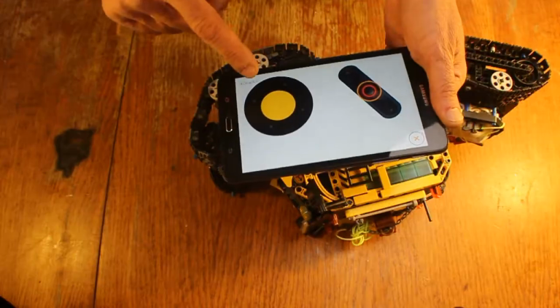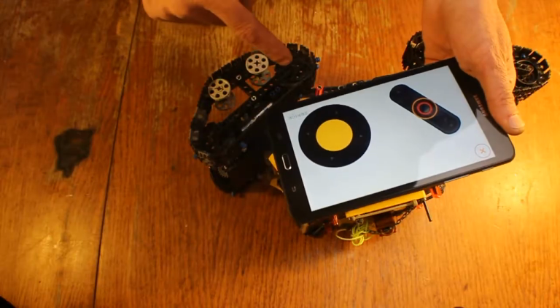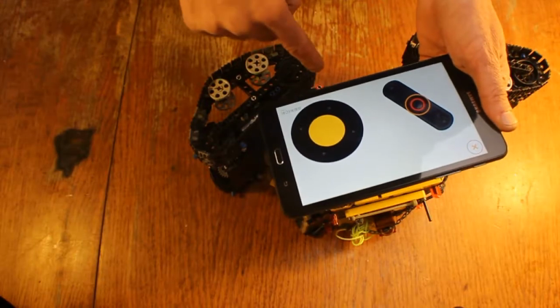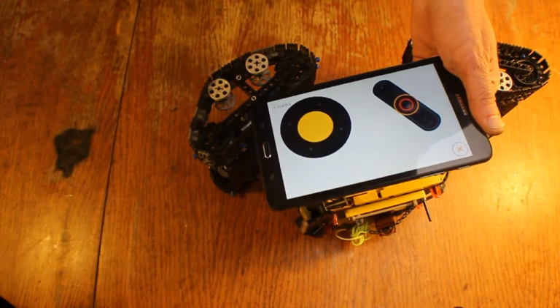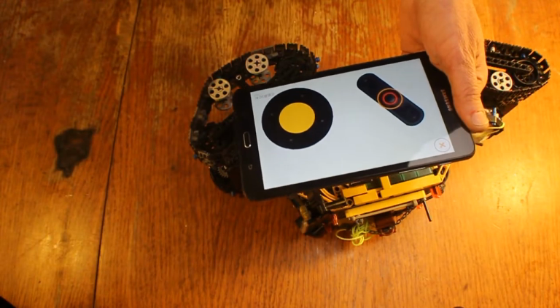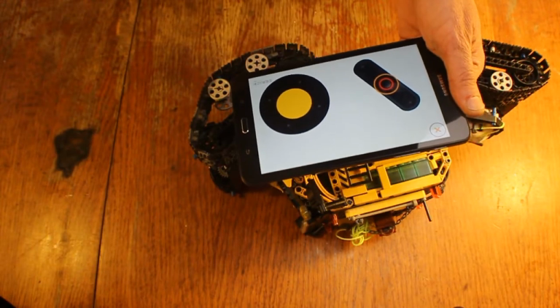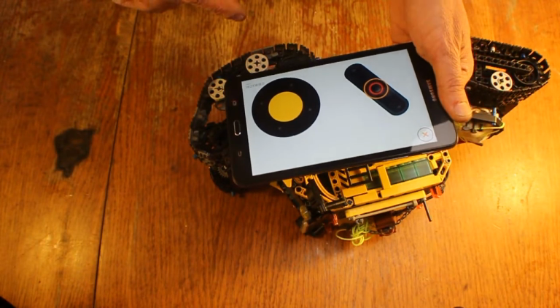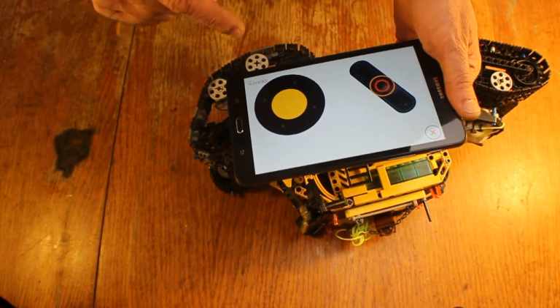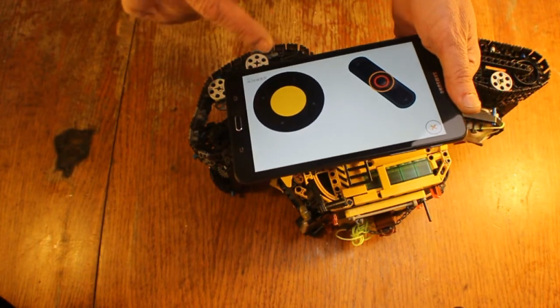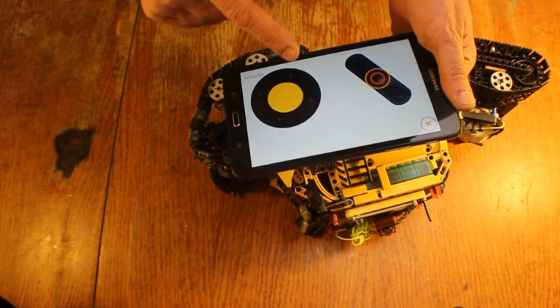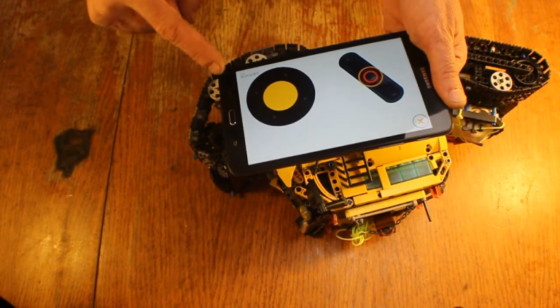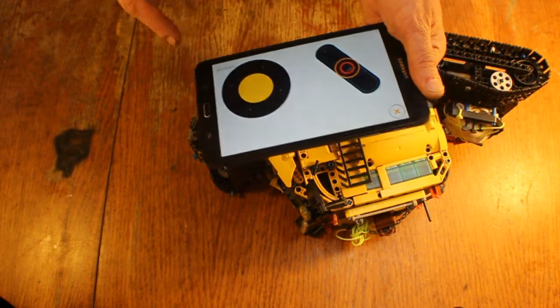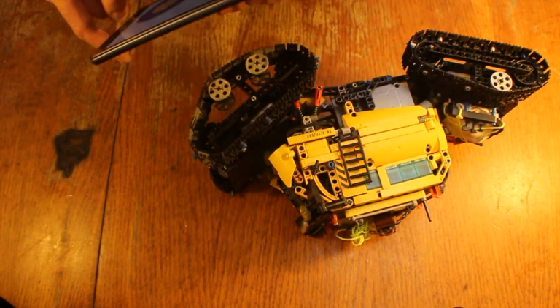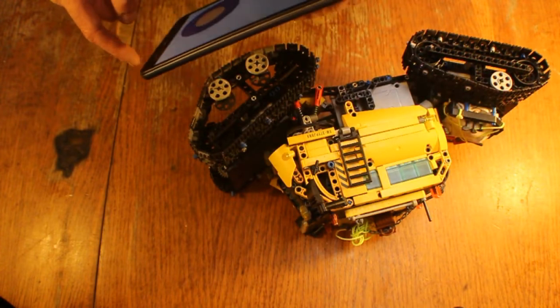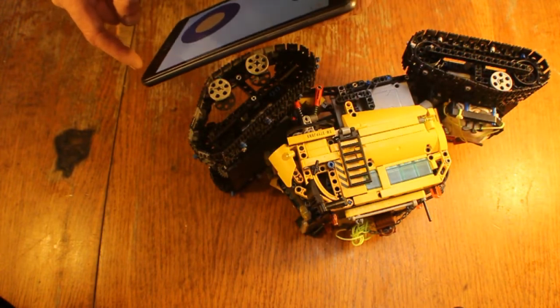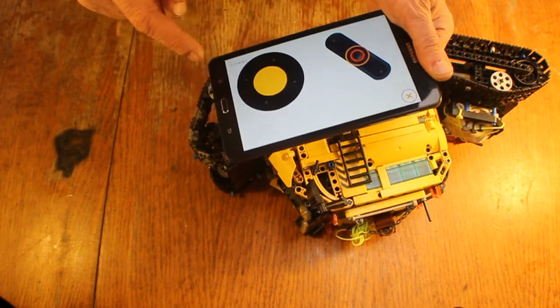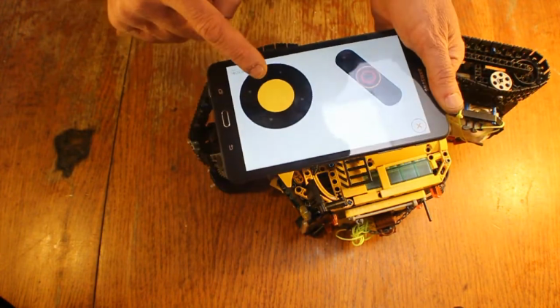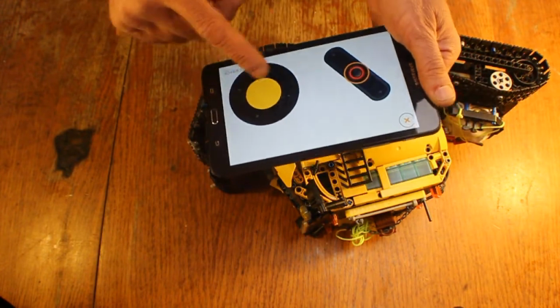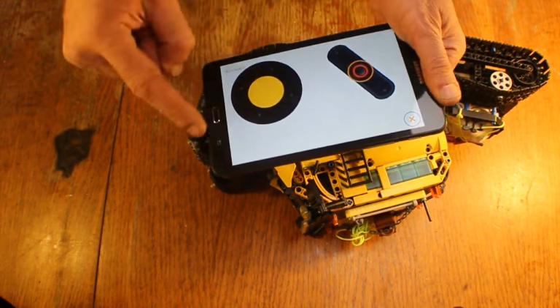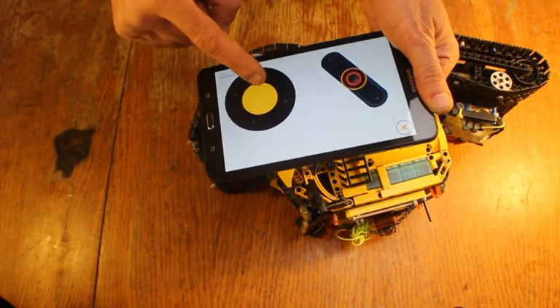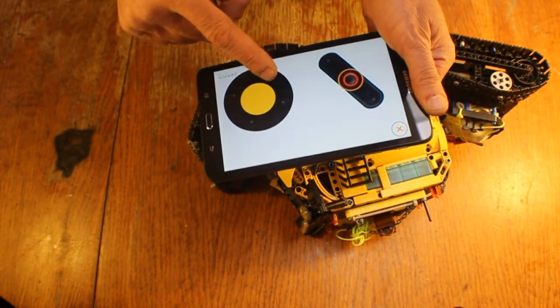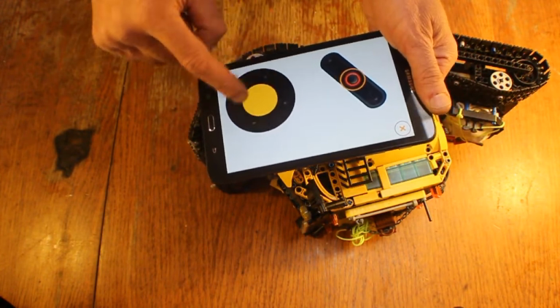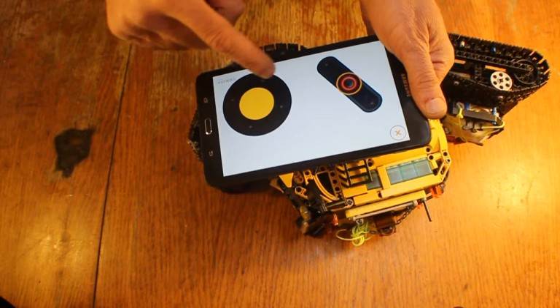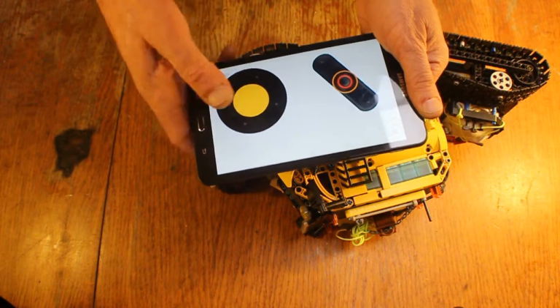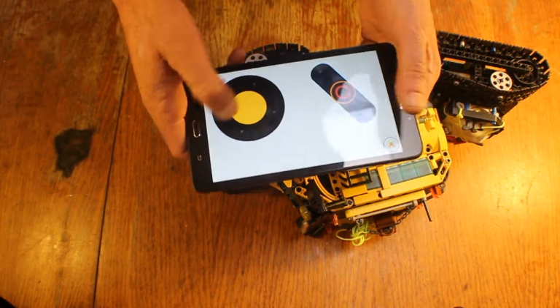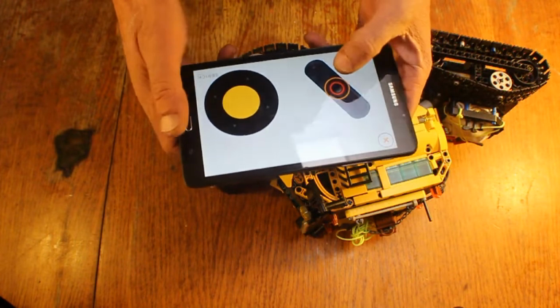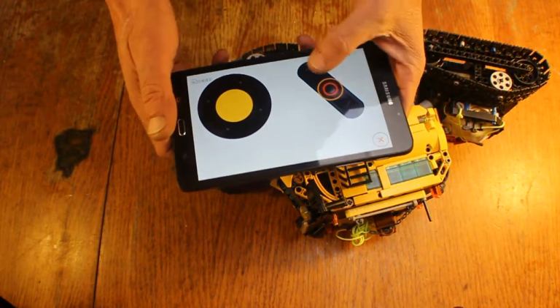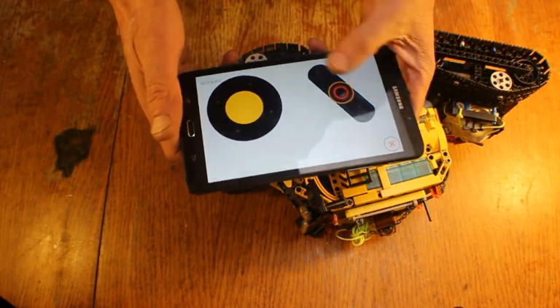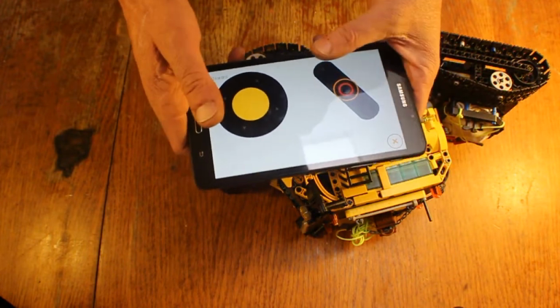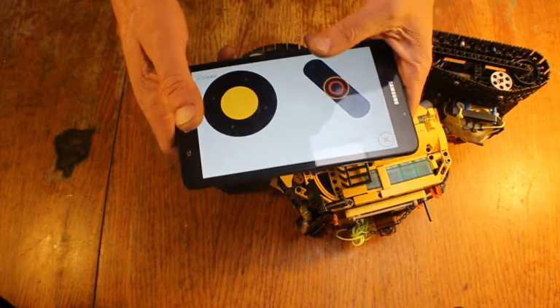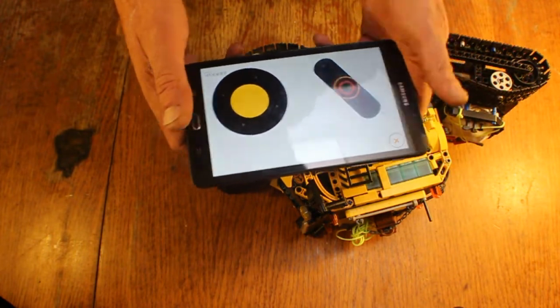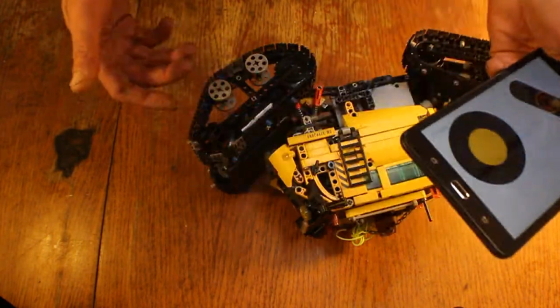I'd like to thank S-Brick for giving me this S-Brick here. It was really the inspiration for this entire project. It came in handy because I can drive the tank-style steering with this joystick here with one thumb, and then I can operate the winch with the other thumb.